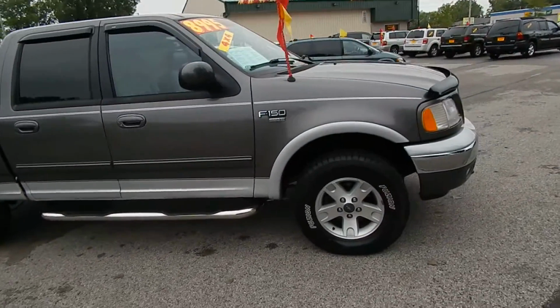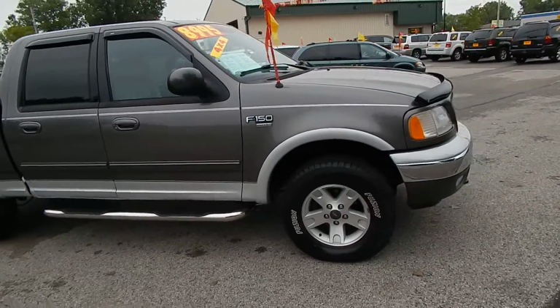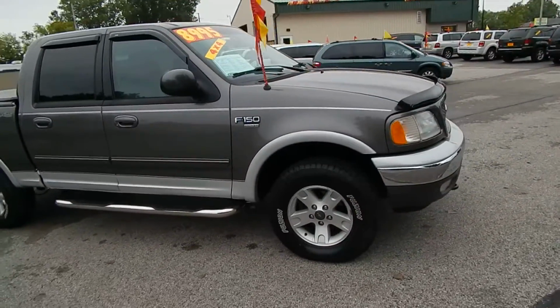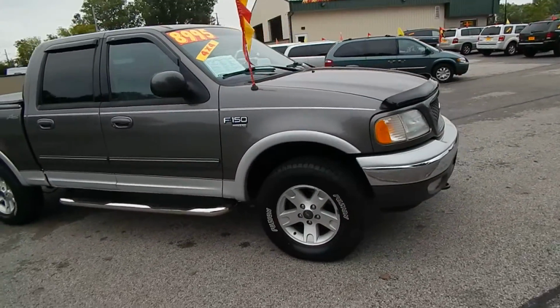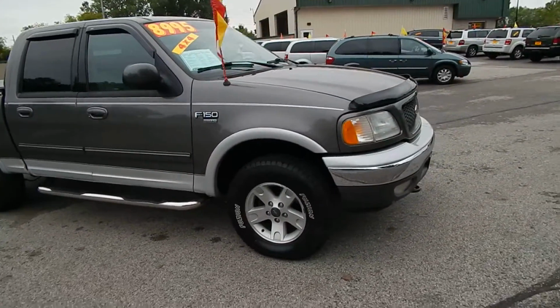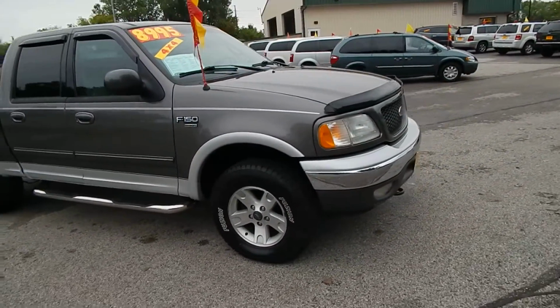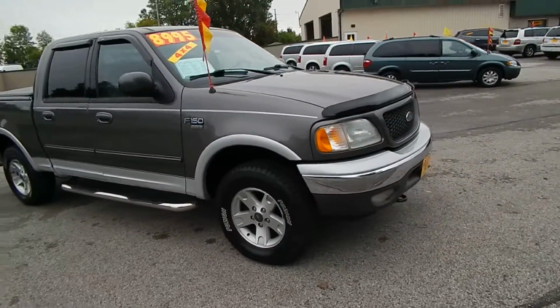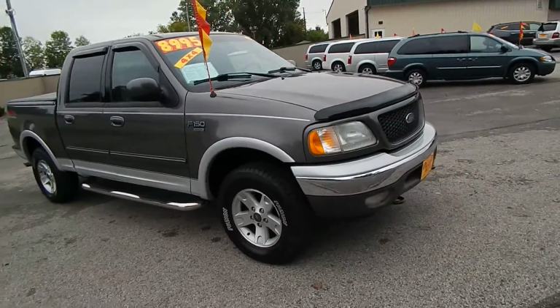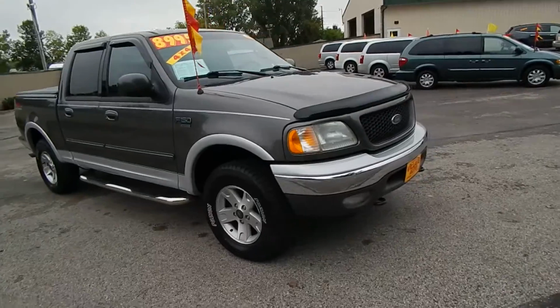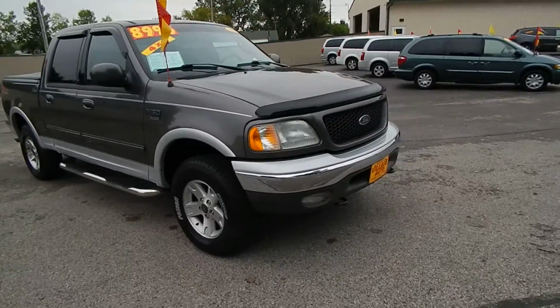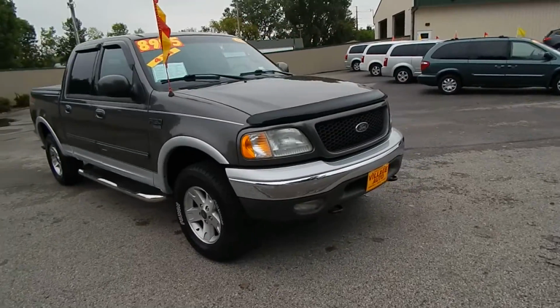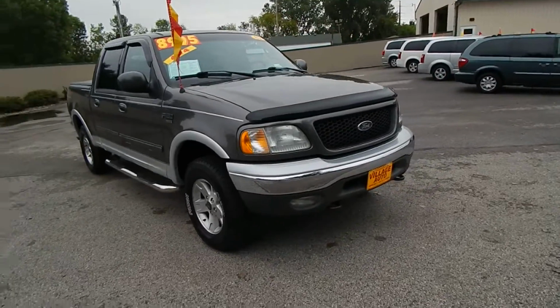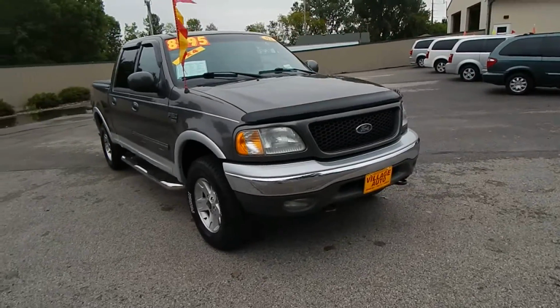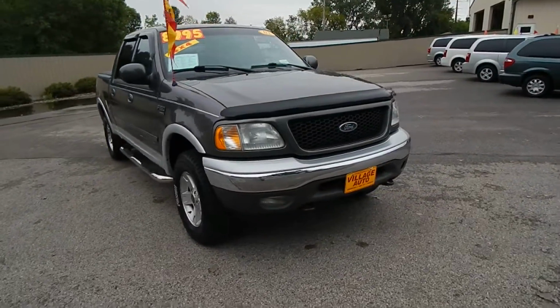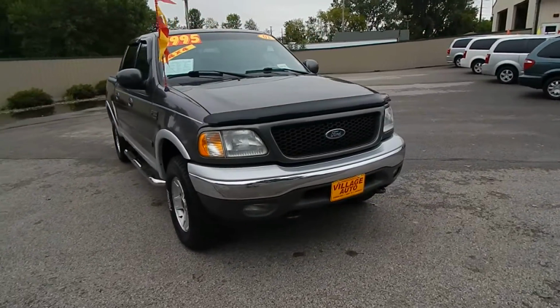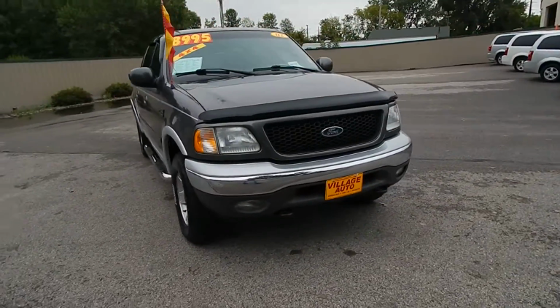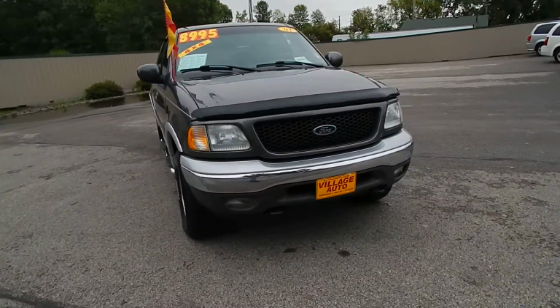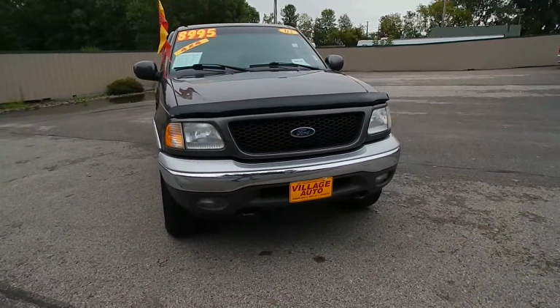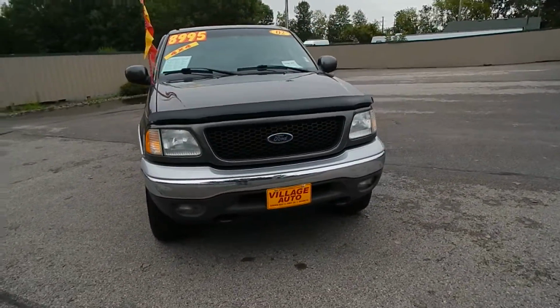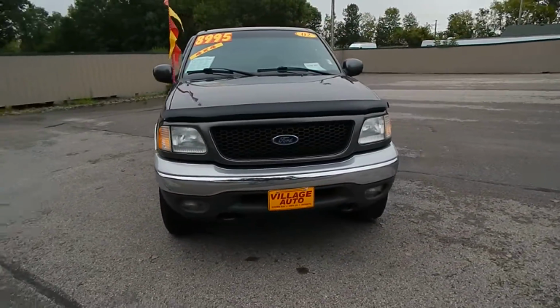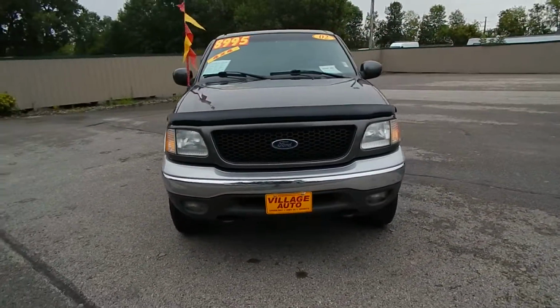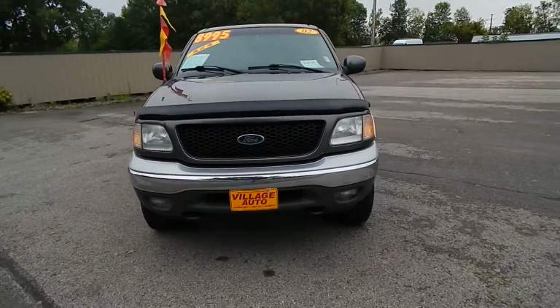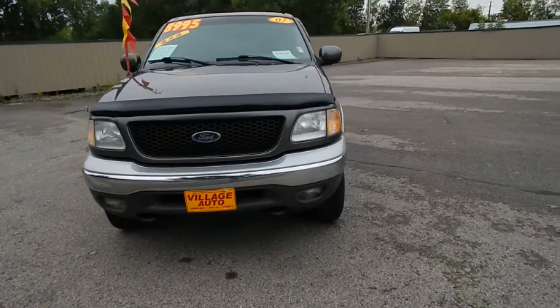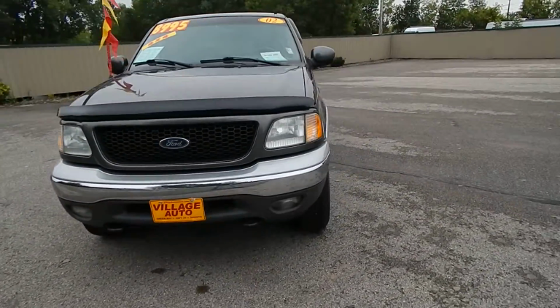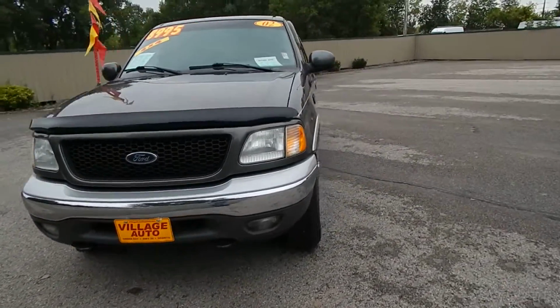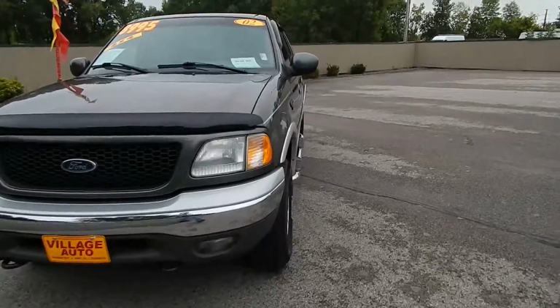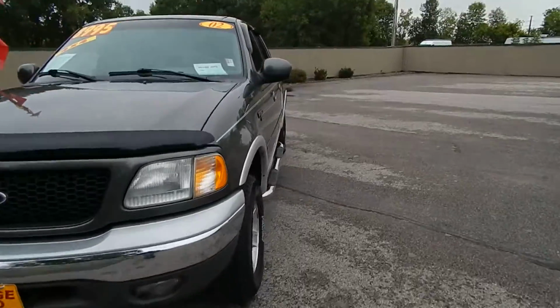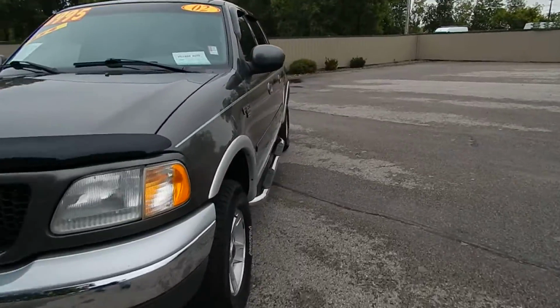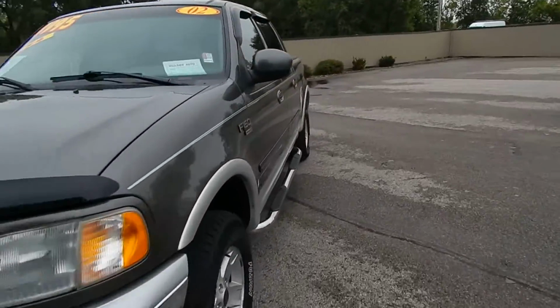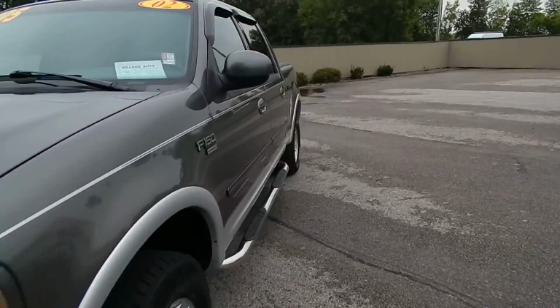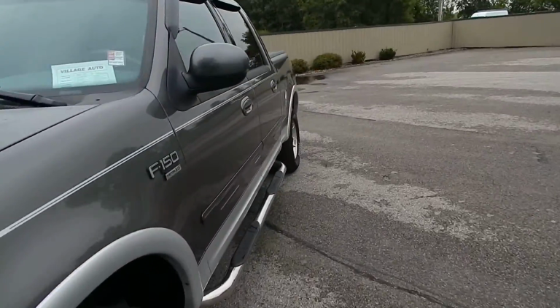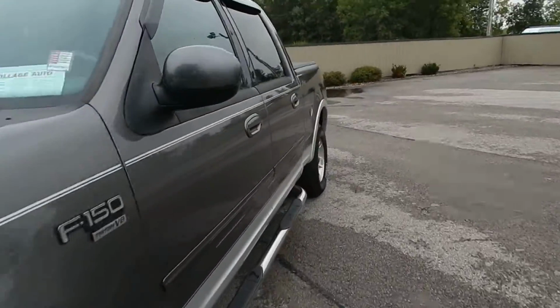This one does feature the Triton 5.4L V8 along with the automatic transmission — a great deal for only $89.95. Let's get inside here for you.